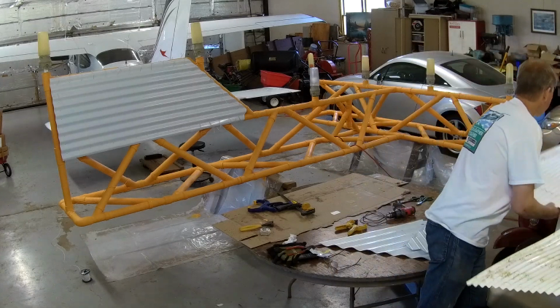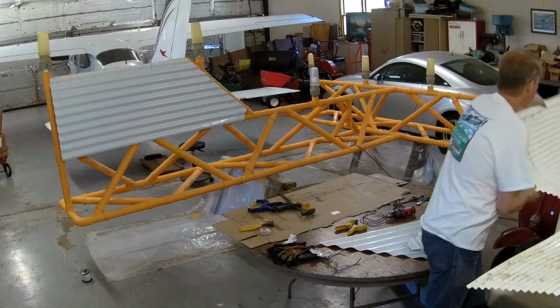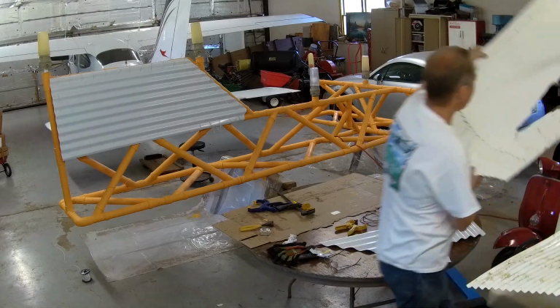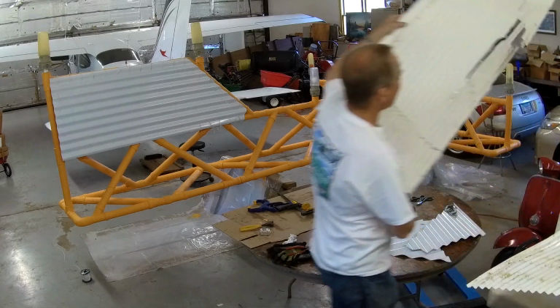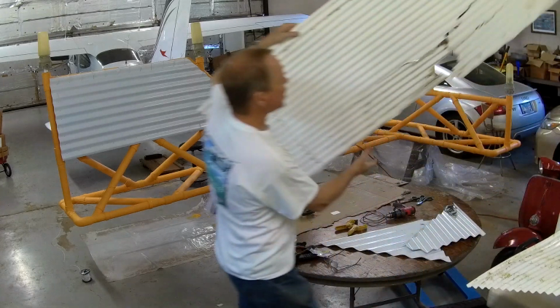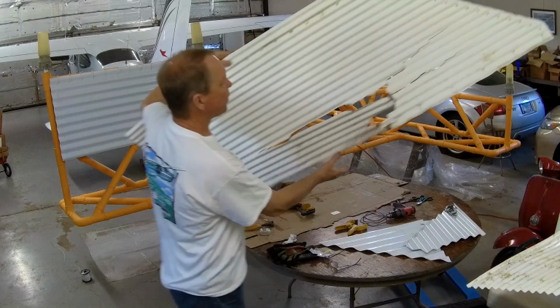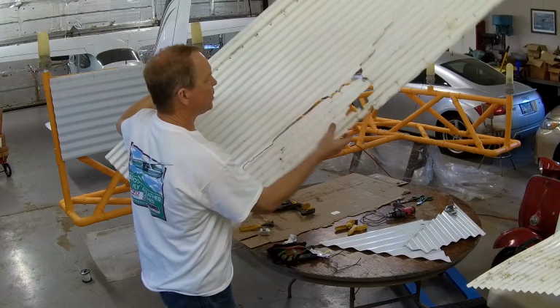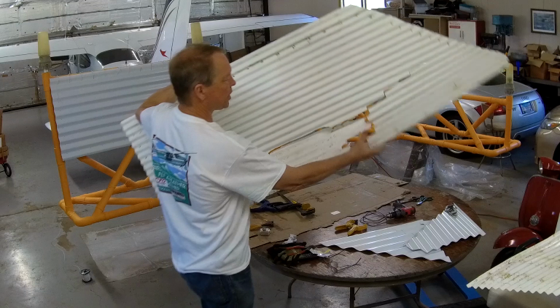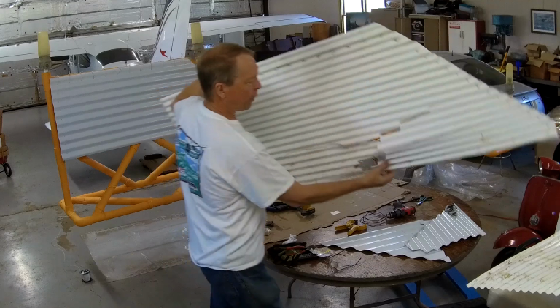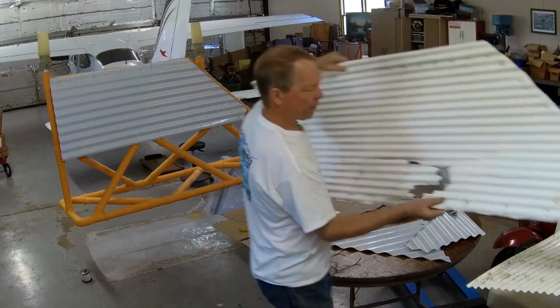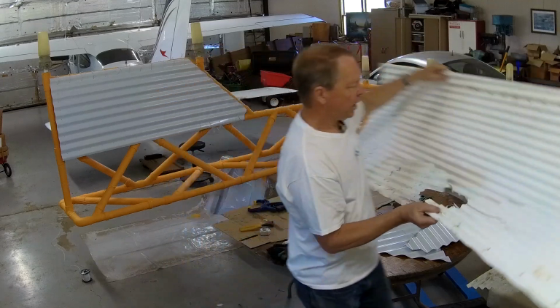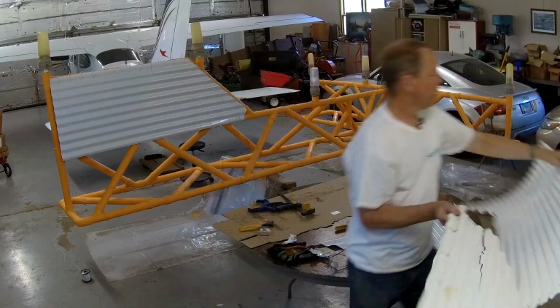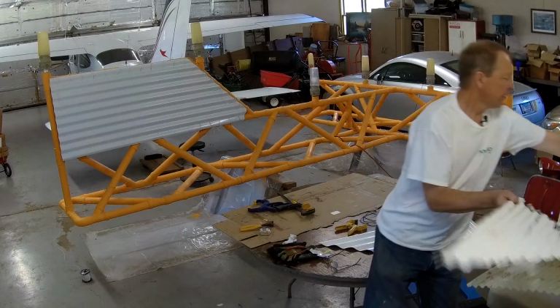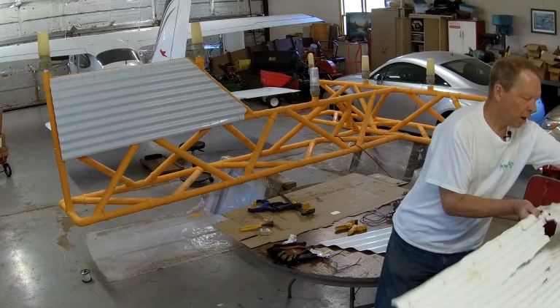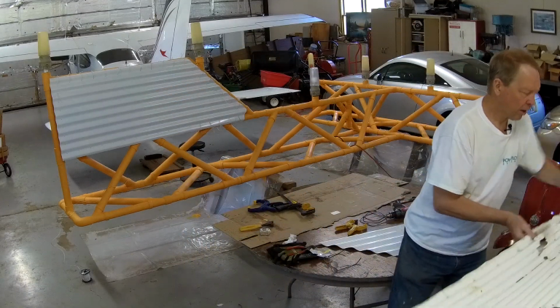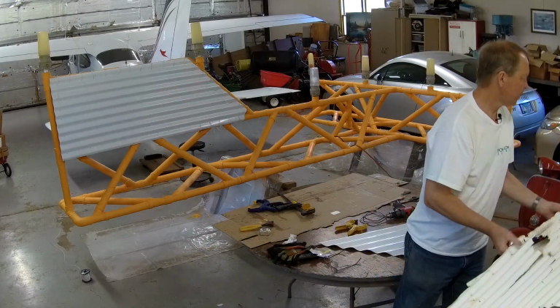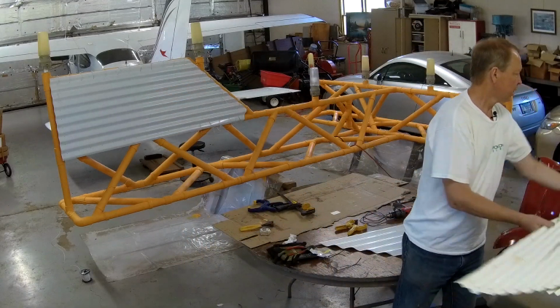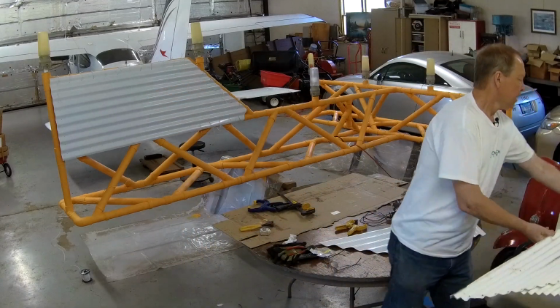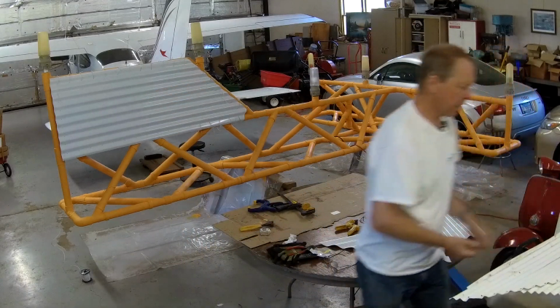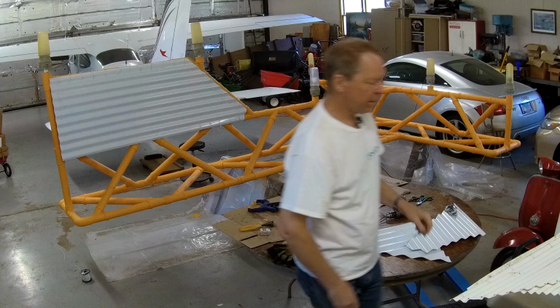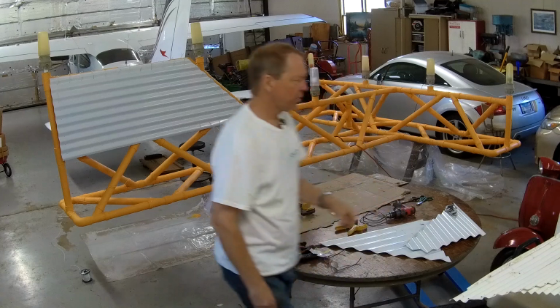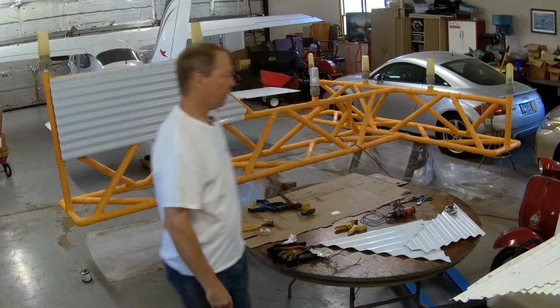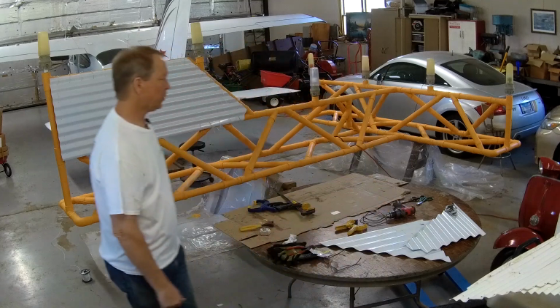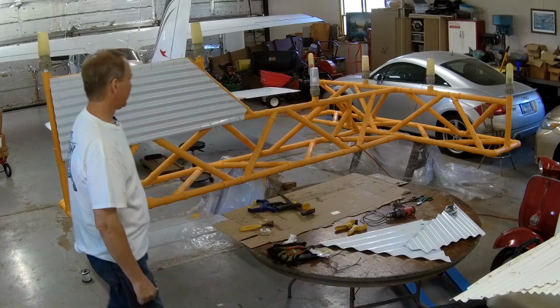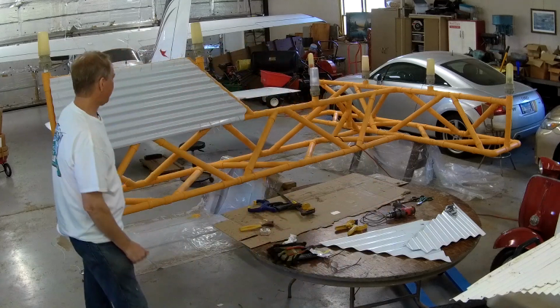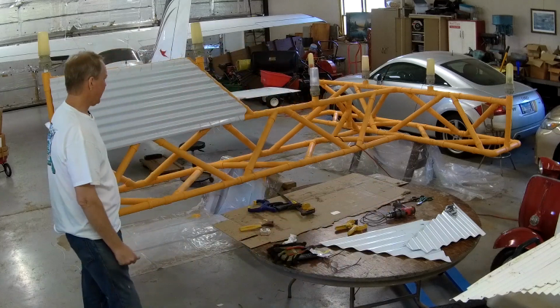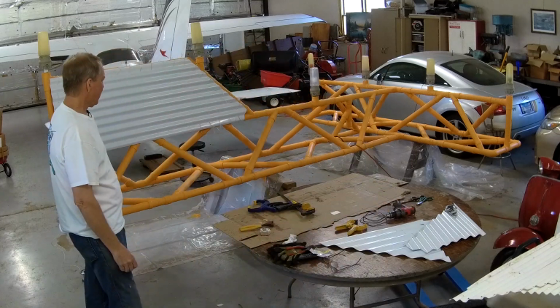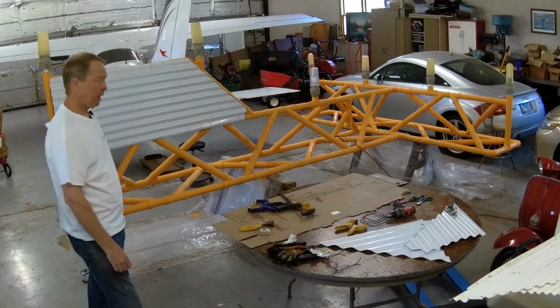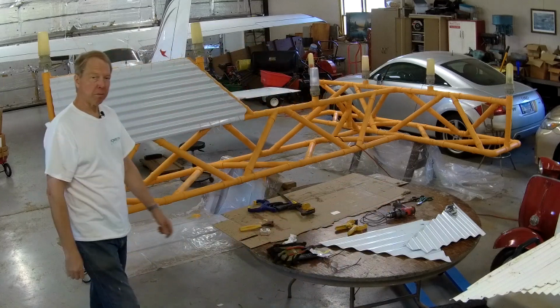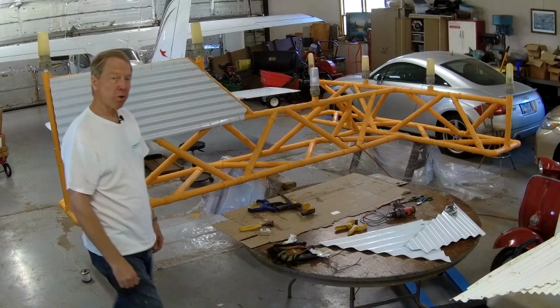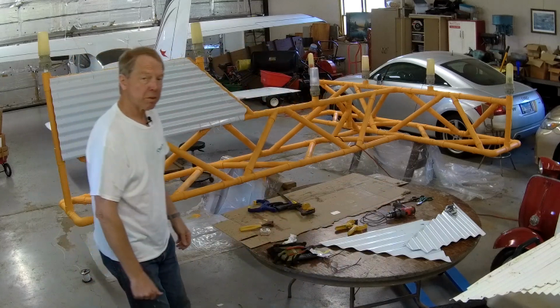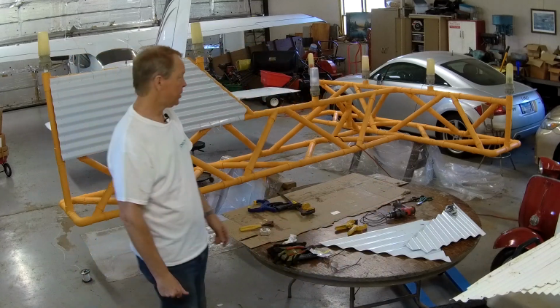We got a little bit more damage here, so it was time to repair it and I brought it into the hangar. Nathan from down the street, one of the neighbors, came and helped me paint it. And he power washed it for me, which was real nice of him.